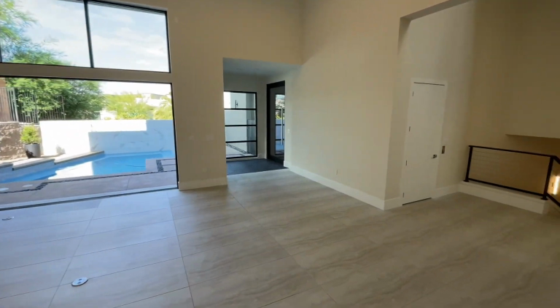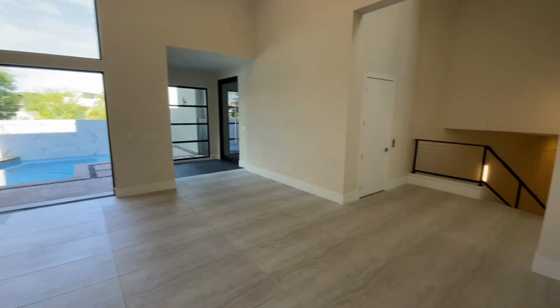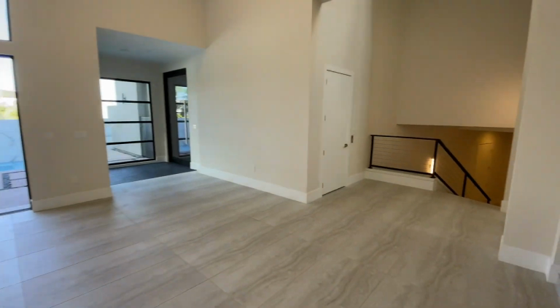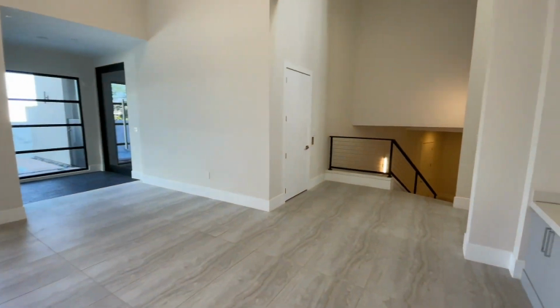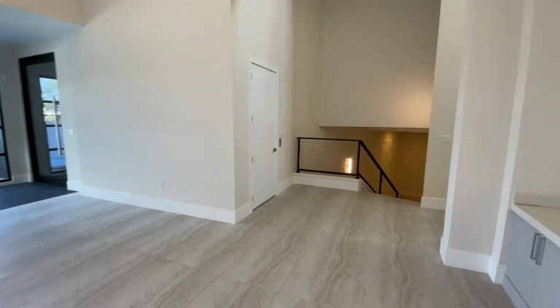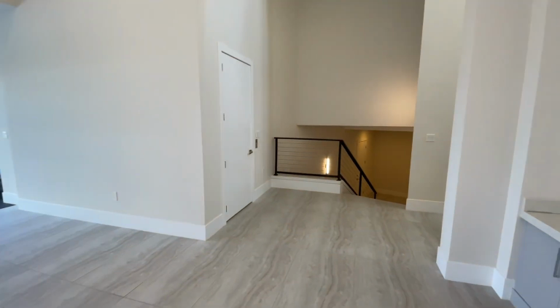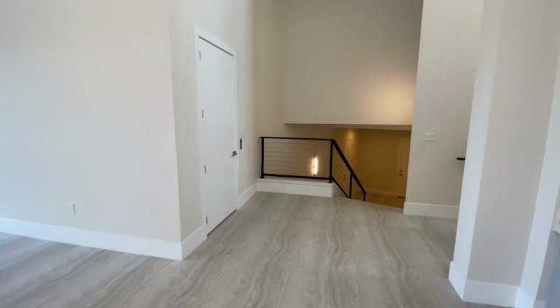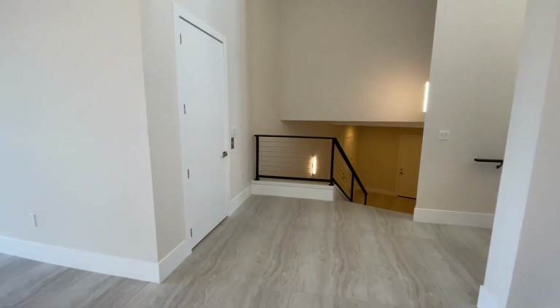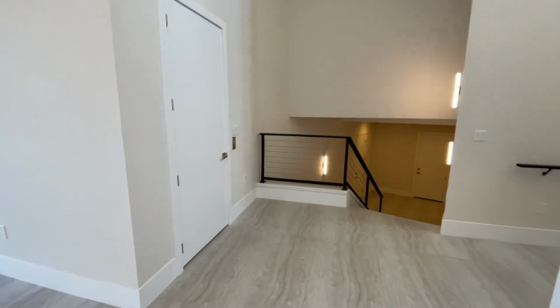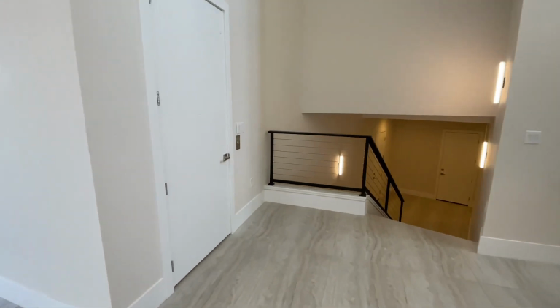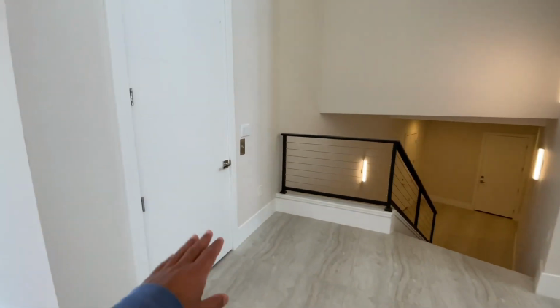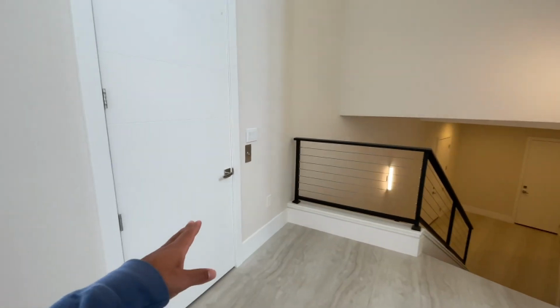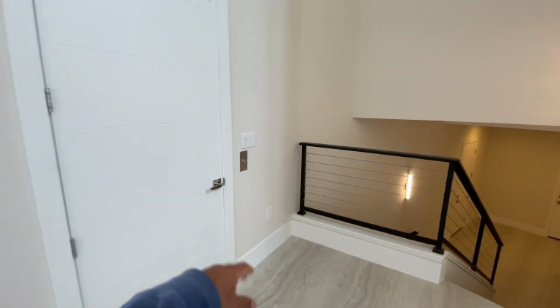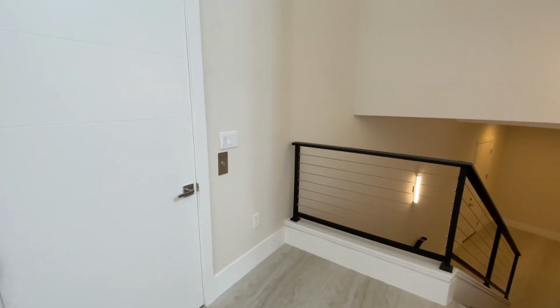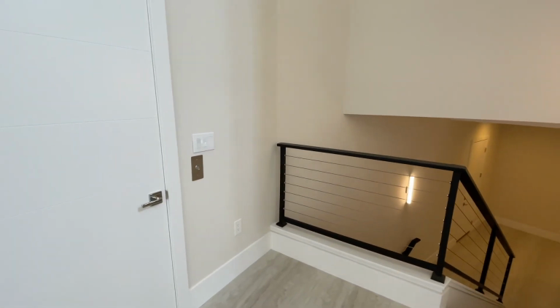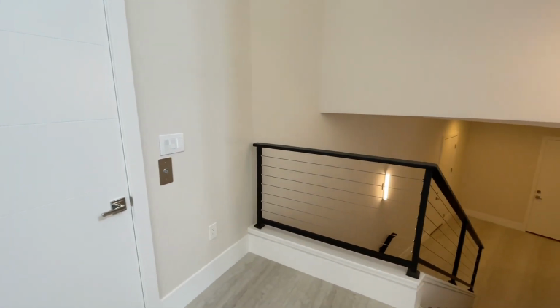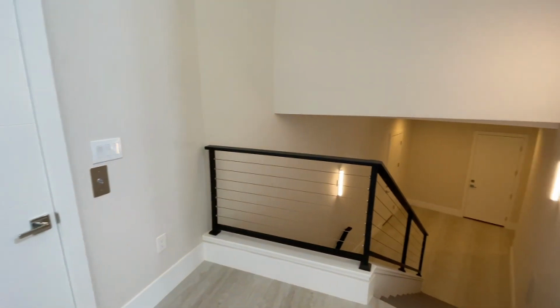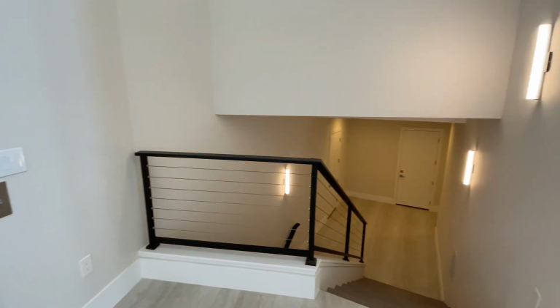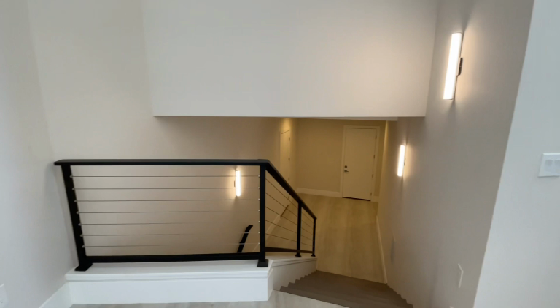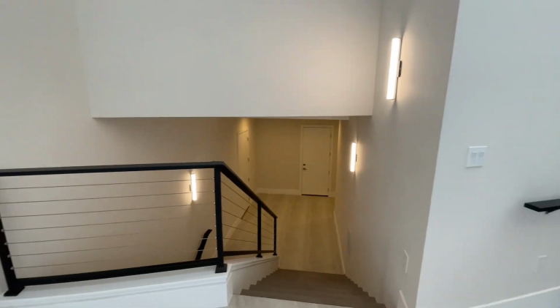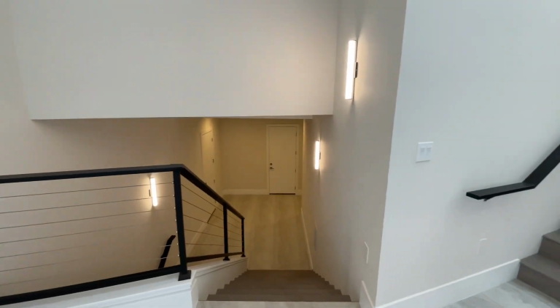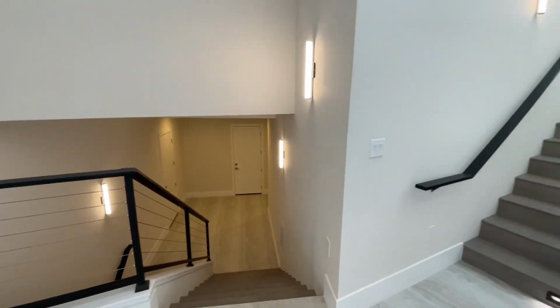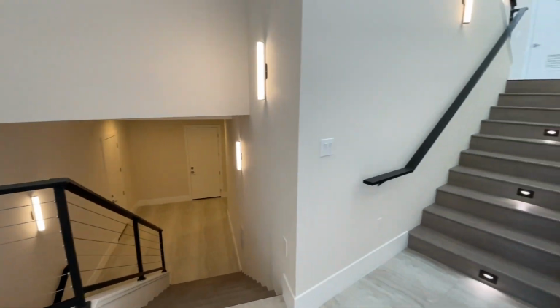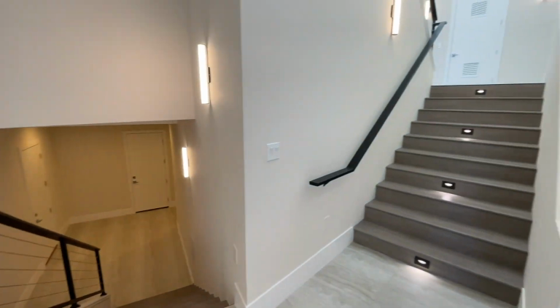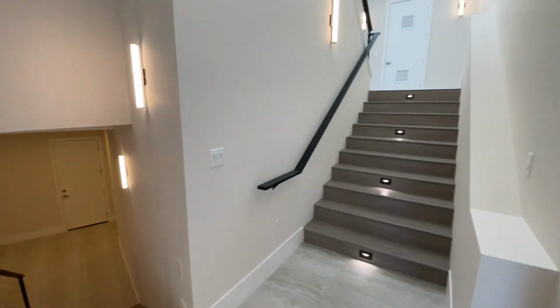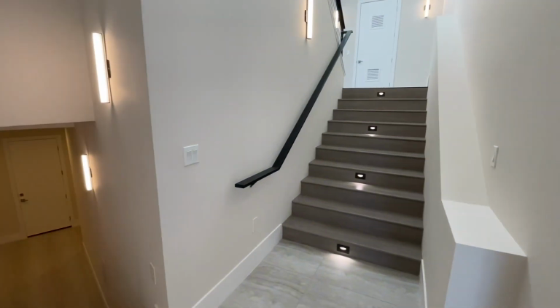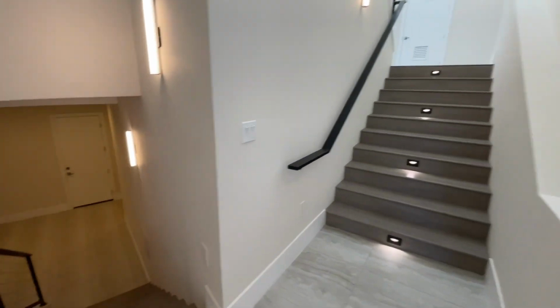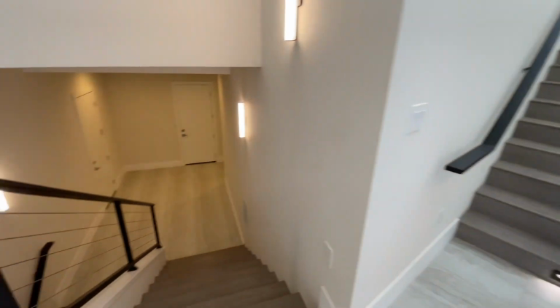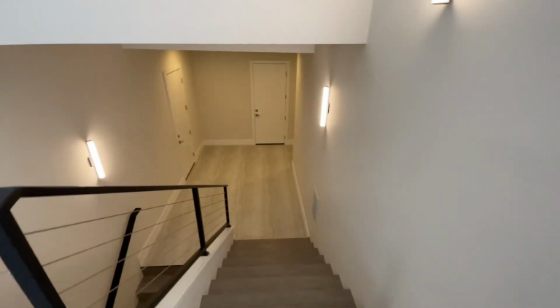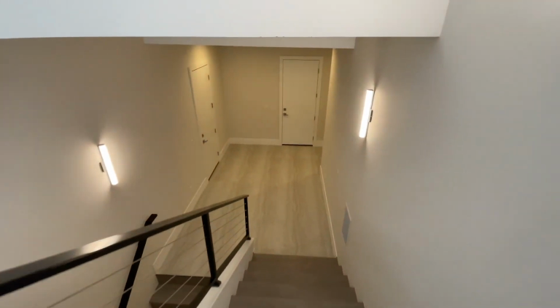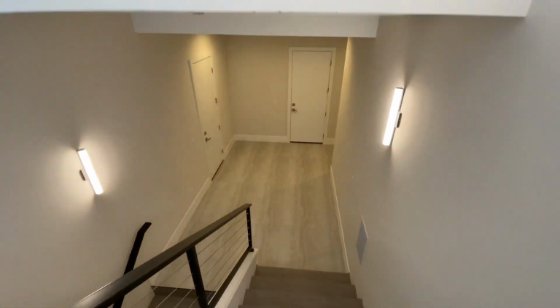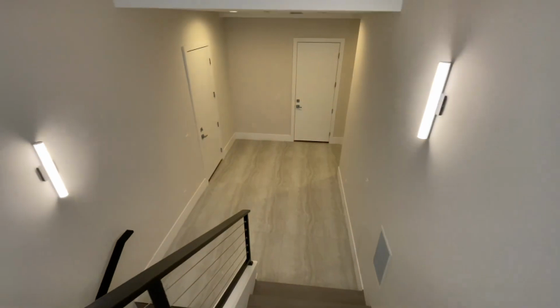So again, there are seven levels, and you do have an elevator if you don't want to take all the stairs — it's a double-sided elevator so we'll see the garage entrance later. Let's head down first and then we'll go up.